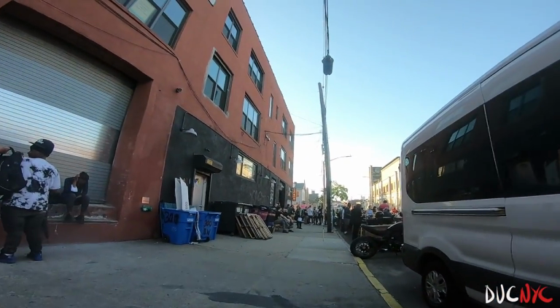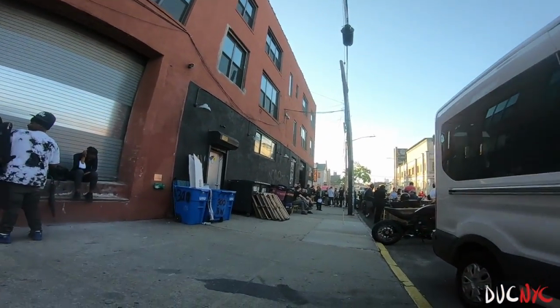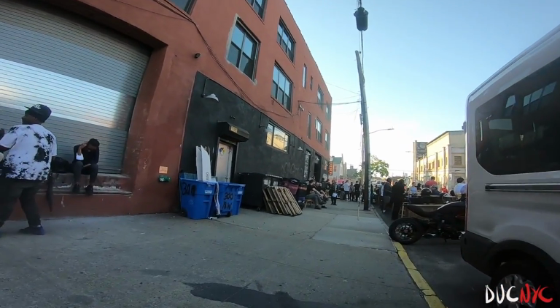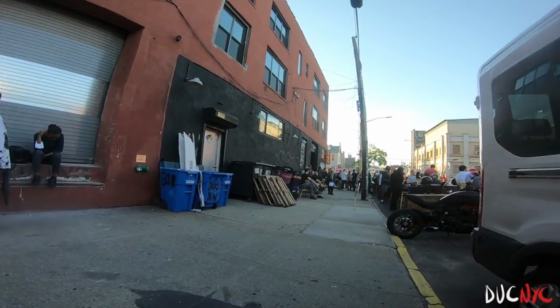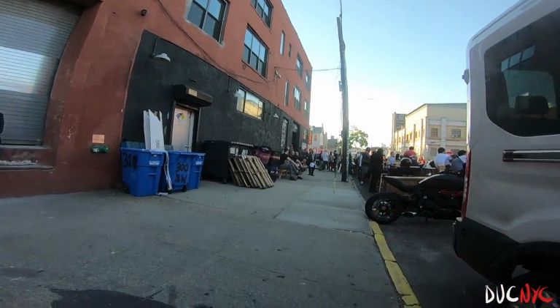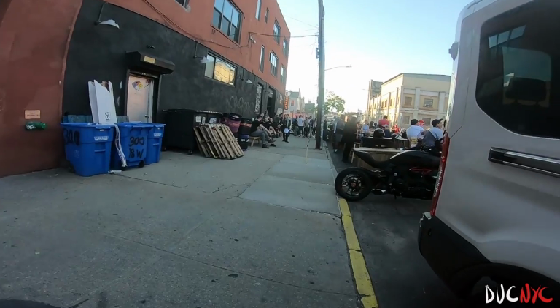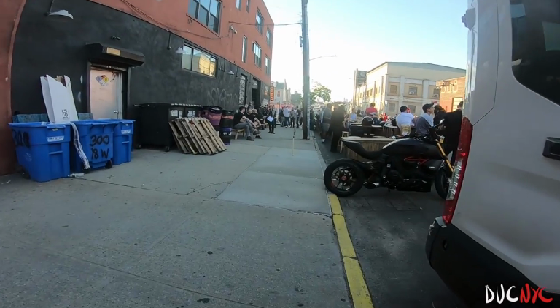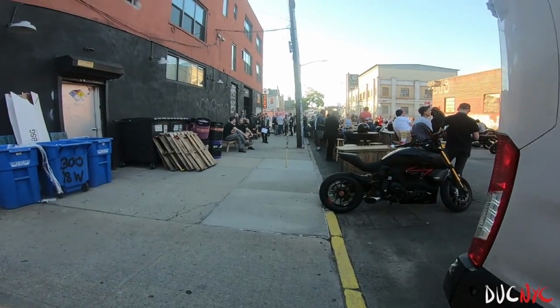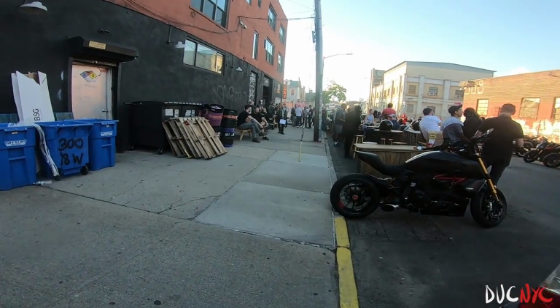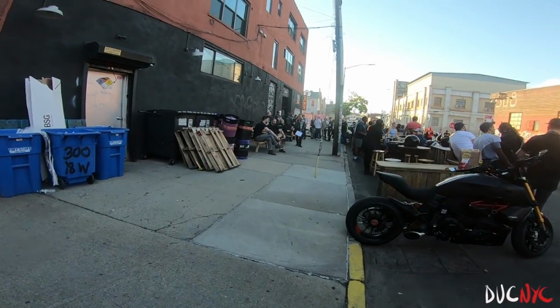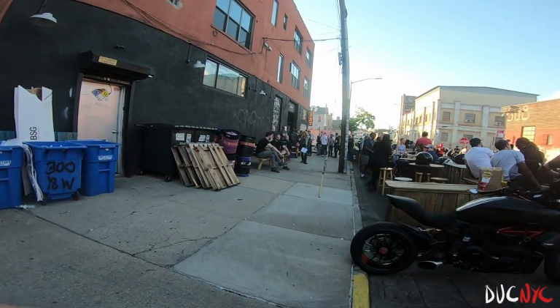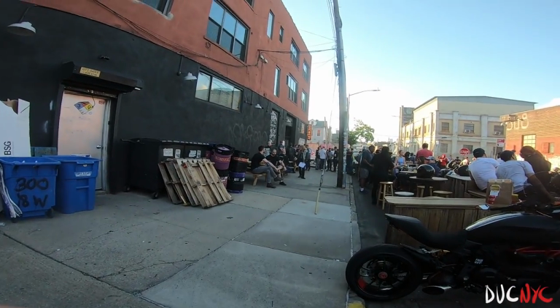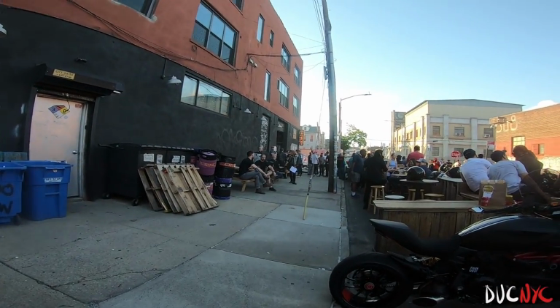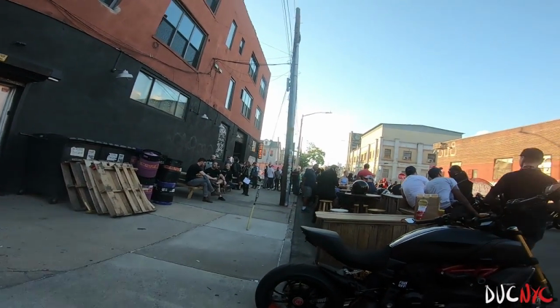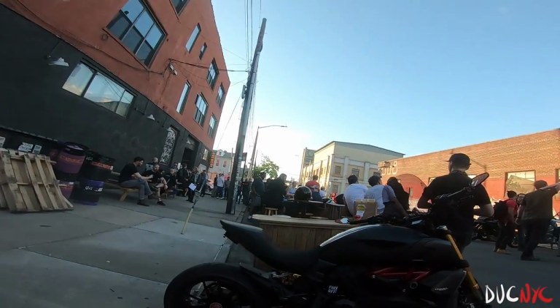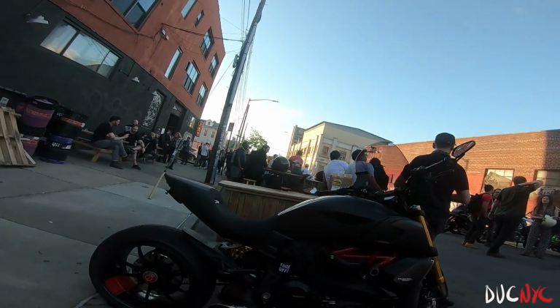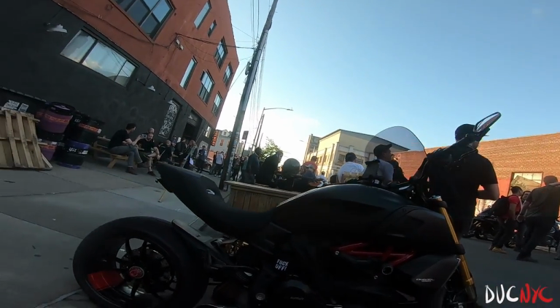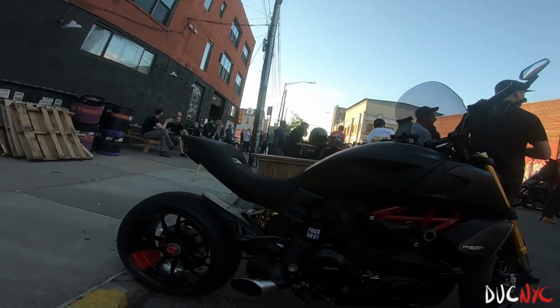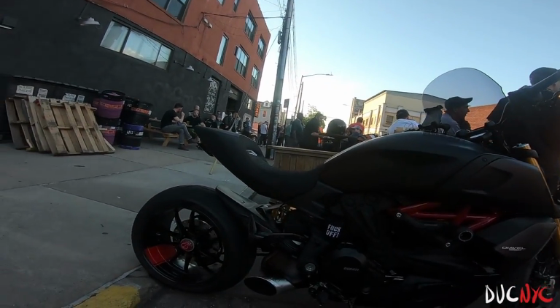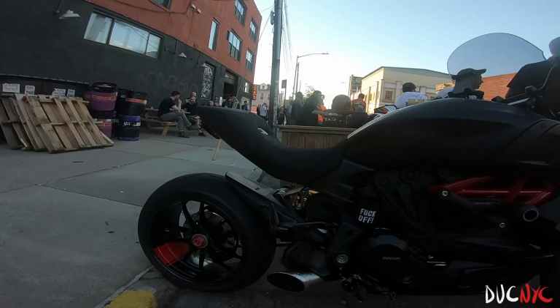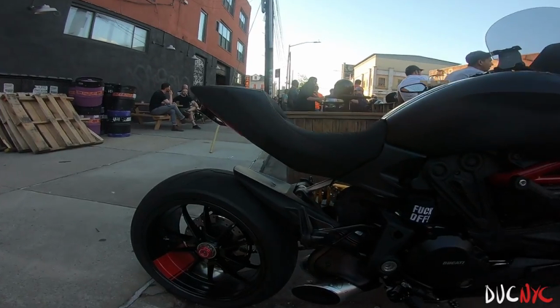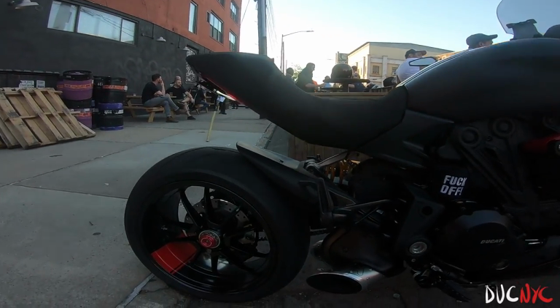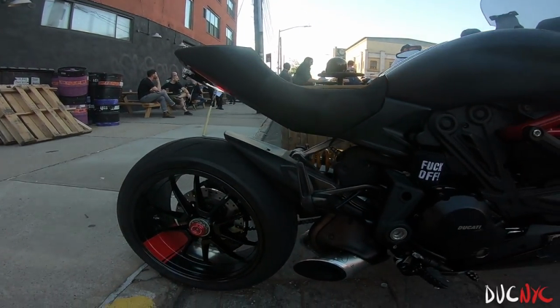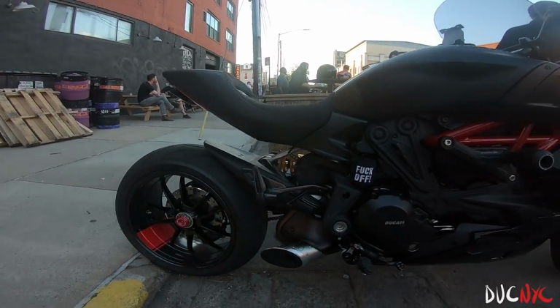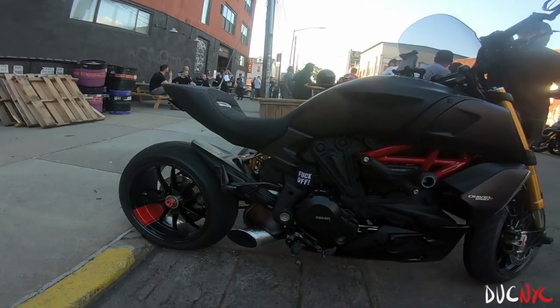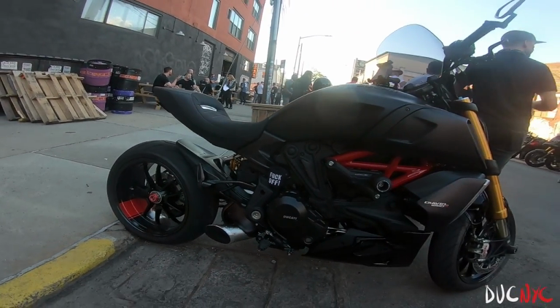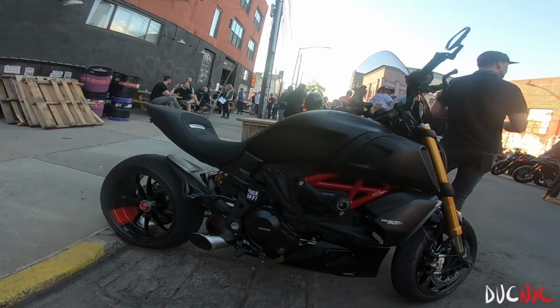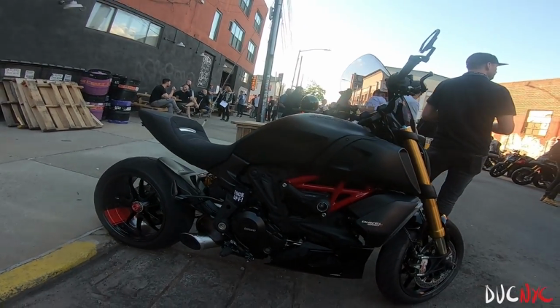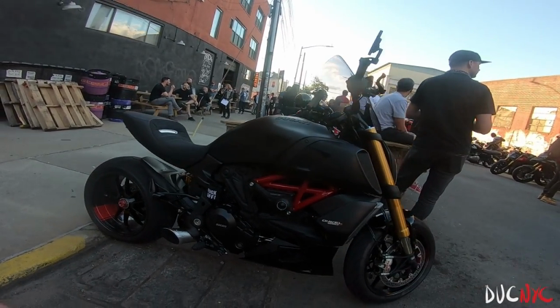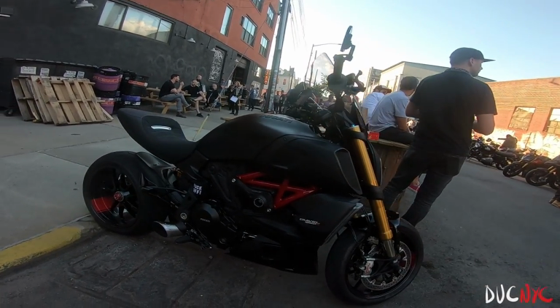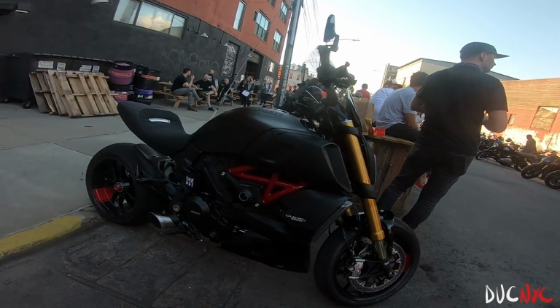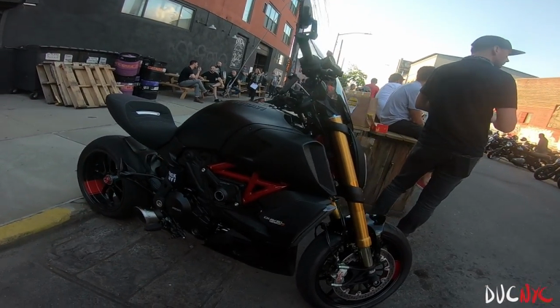We got a bunch of people over there — I might know them. And we got this beautiful thing — my favorite bike so far.